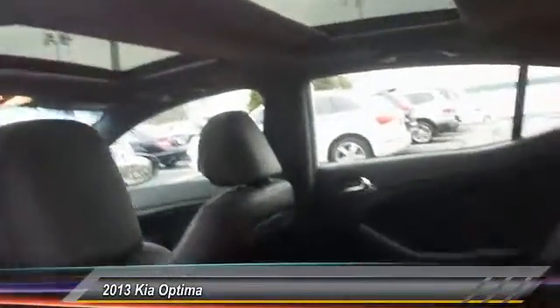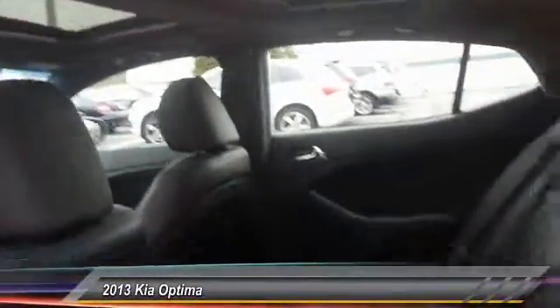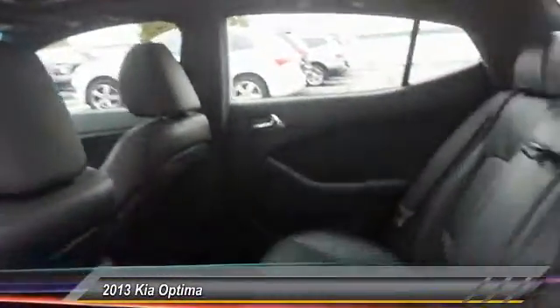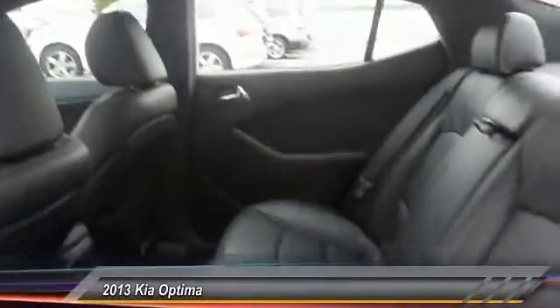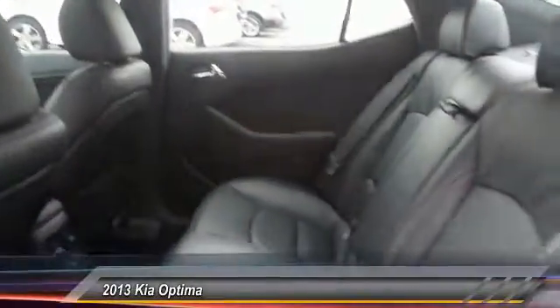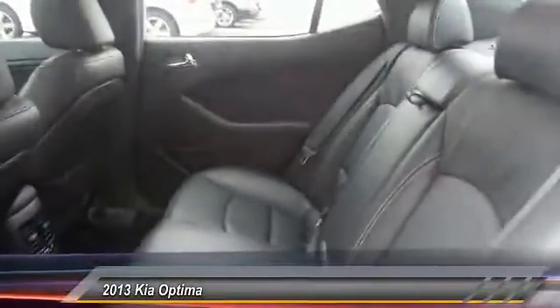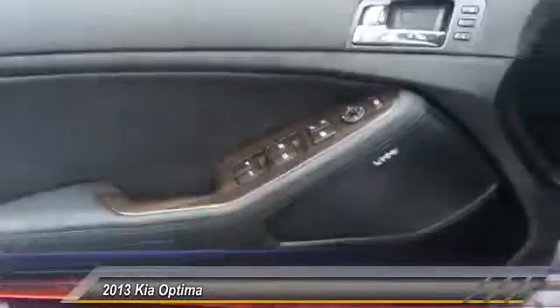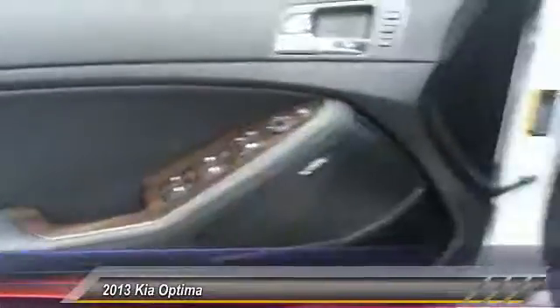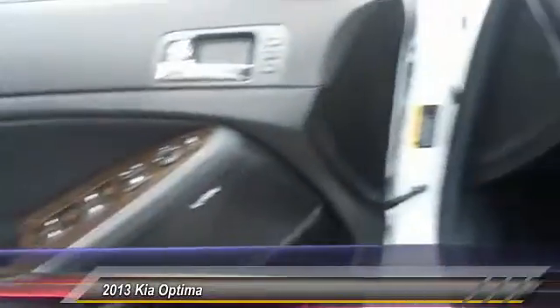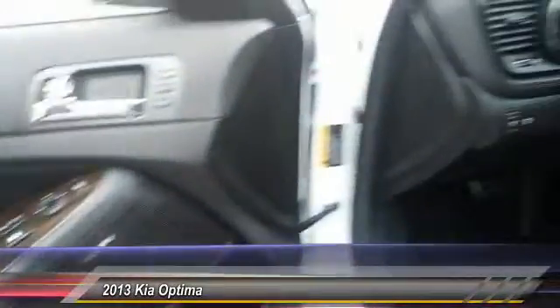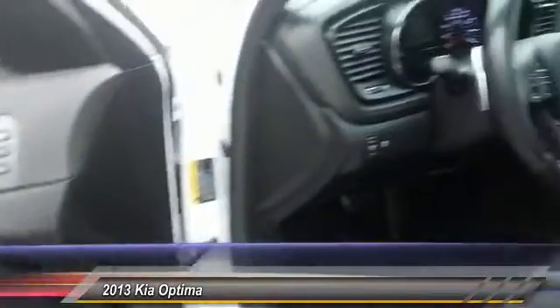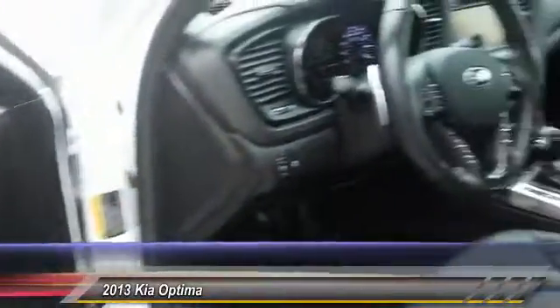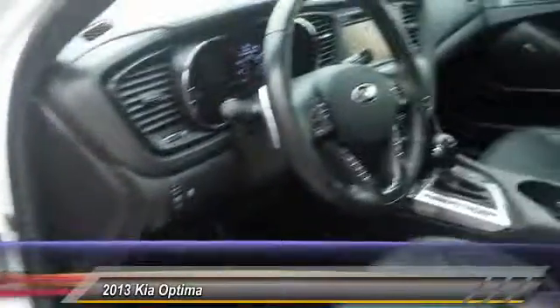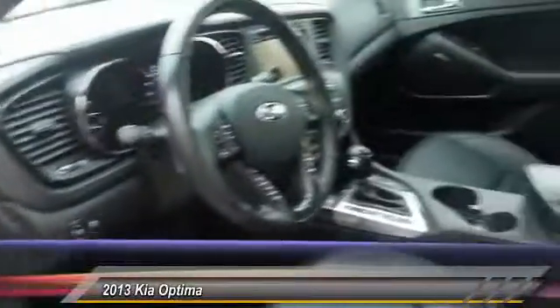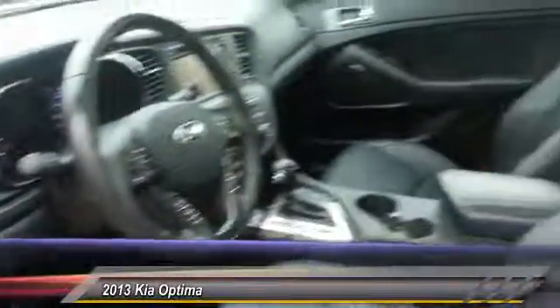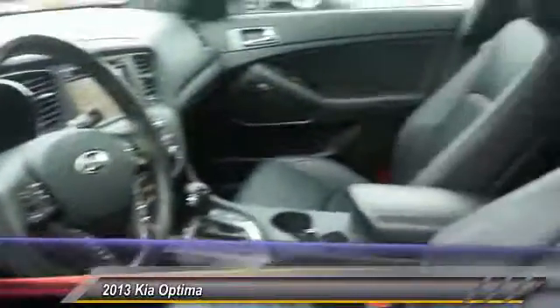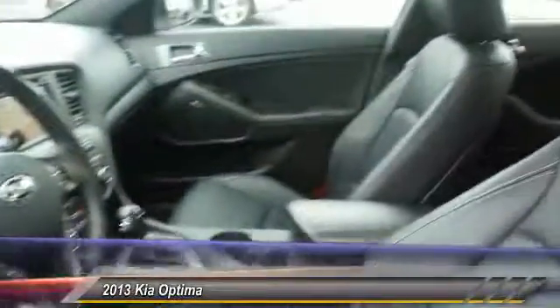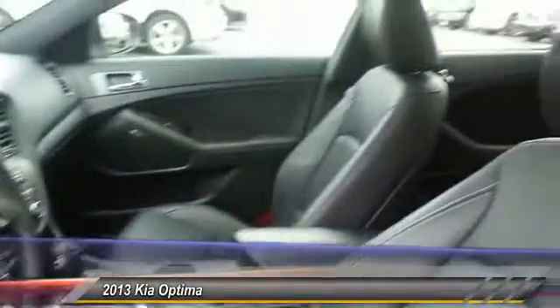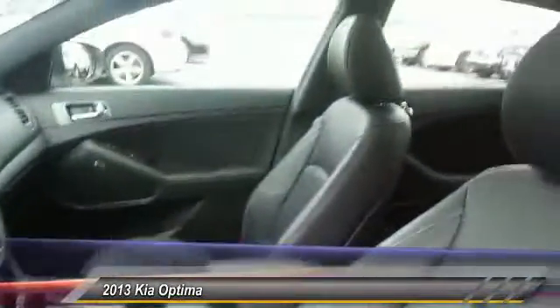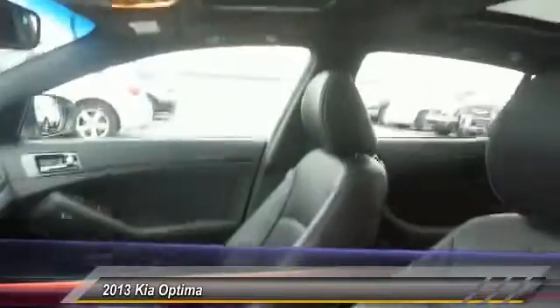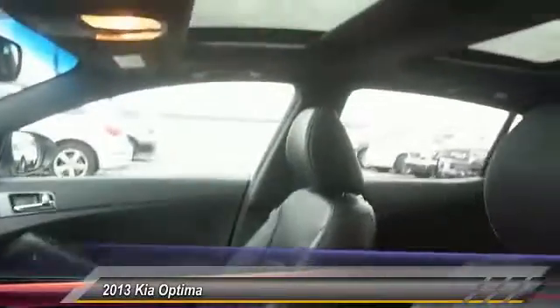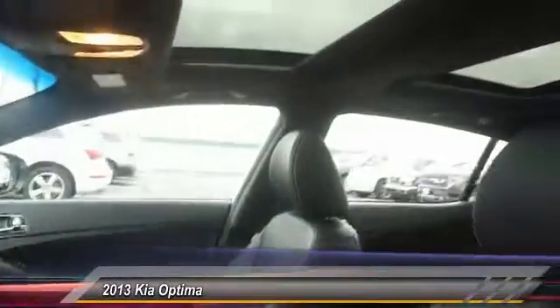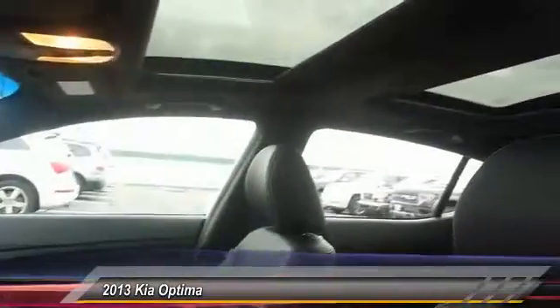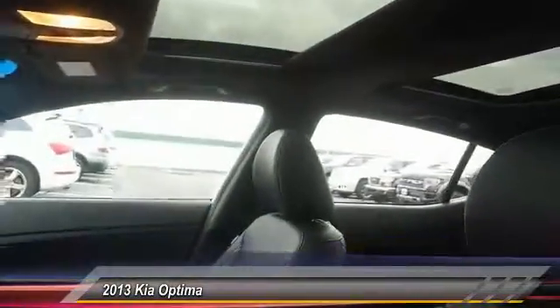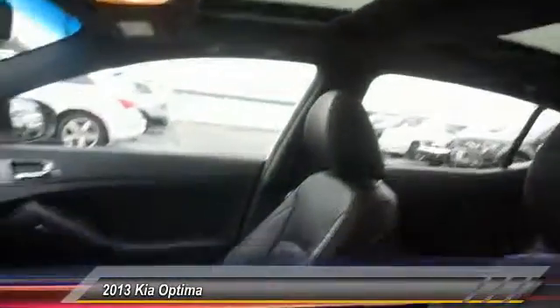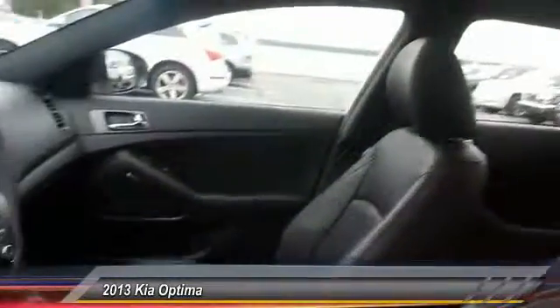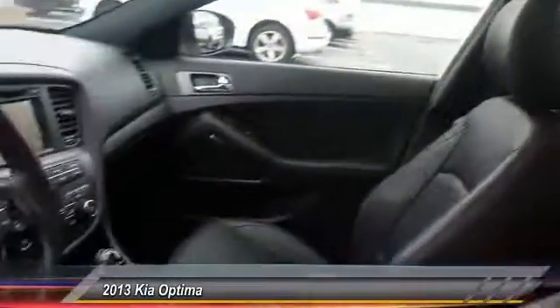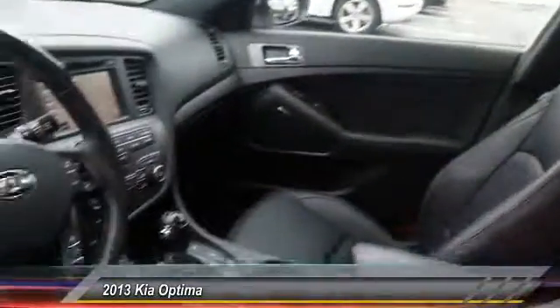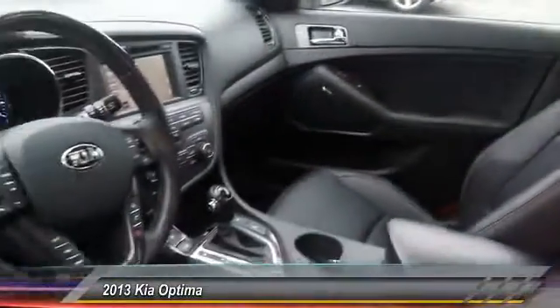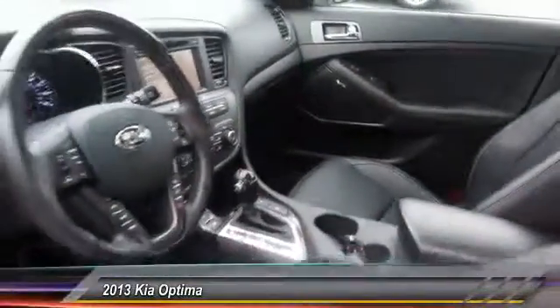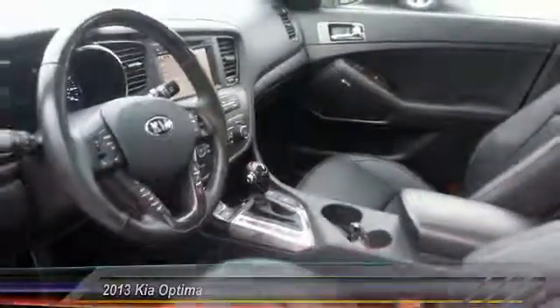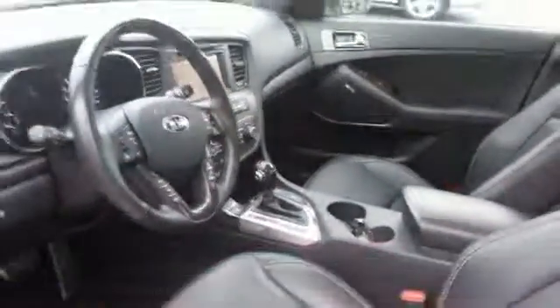Here are some of this vehicle's great options: stability control, power steering, four-wheel ABS, auto-dimming rear view mirror, FWD fog lights, child safety rear door locks, rear window defroster, and leather.